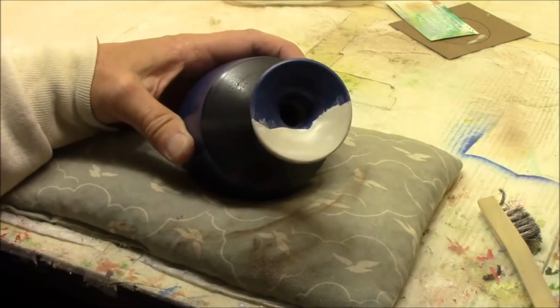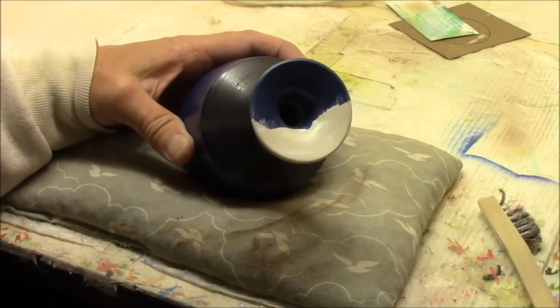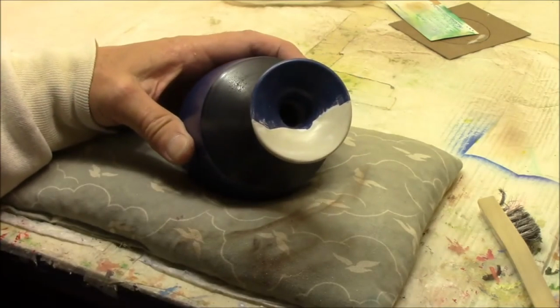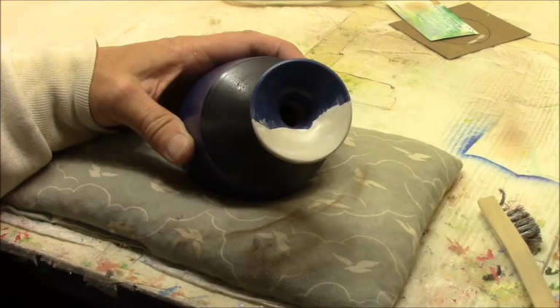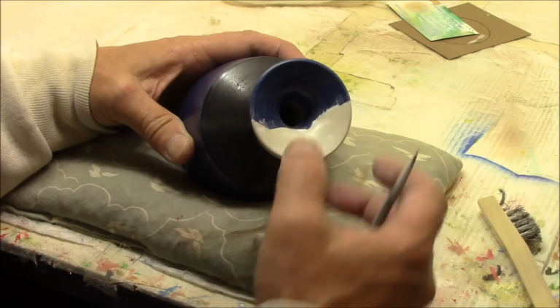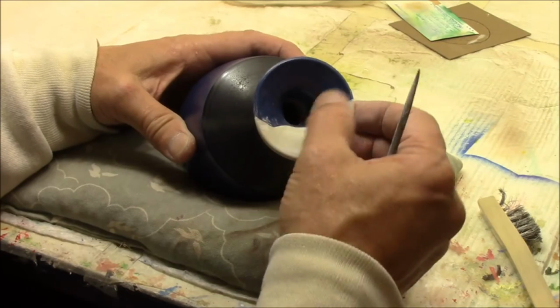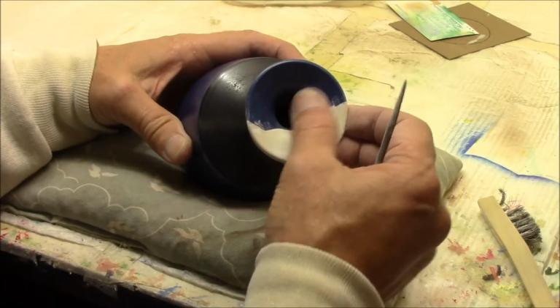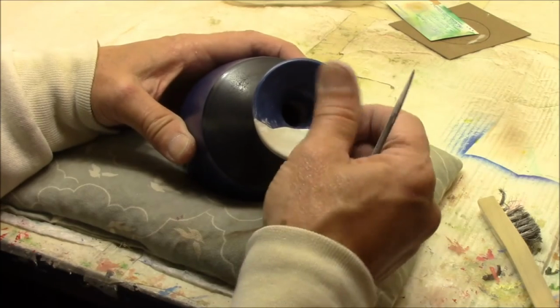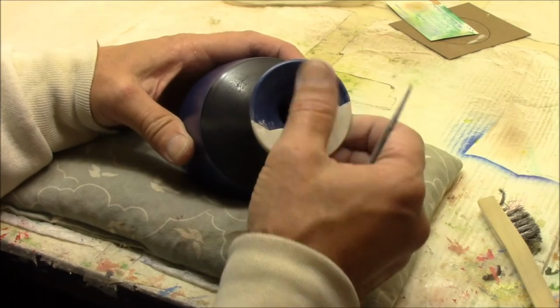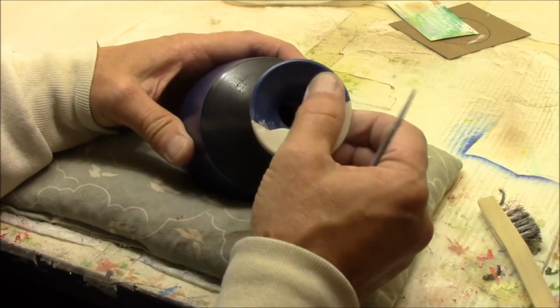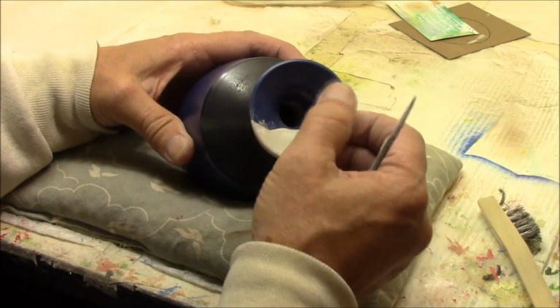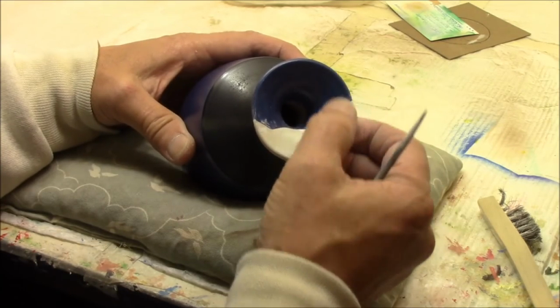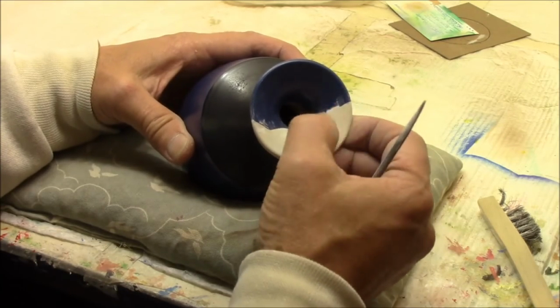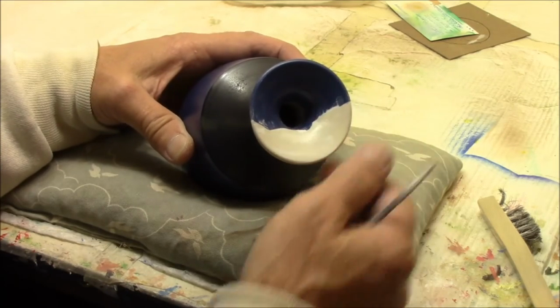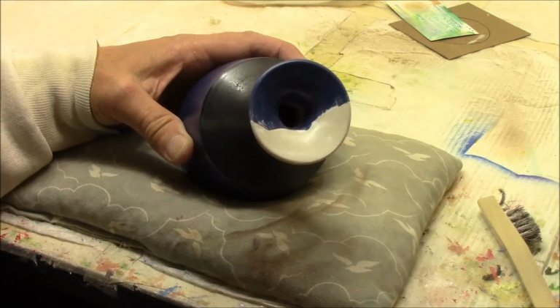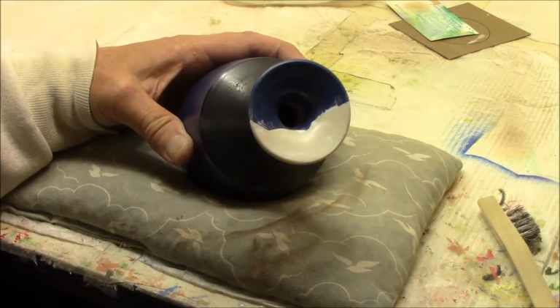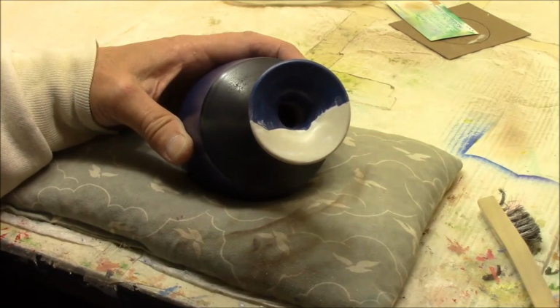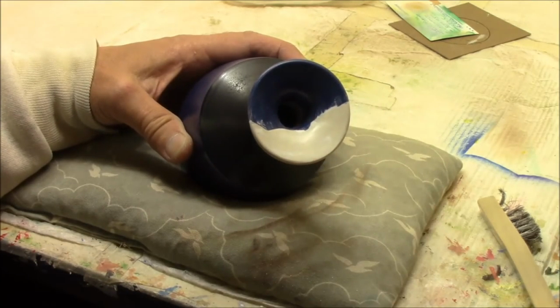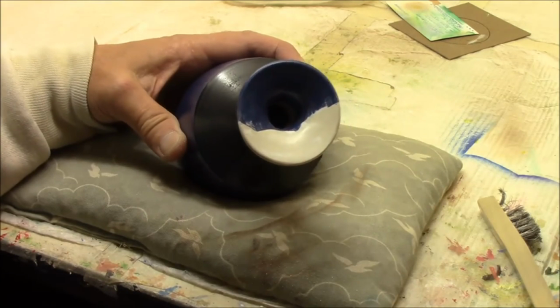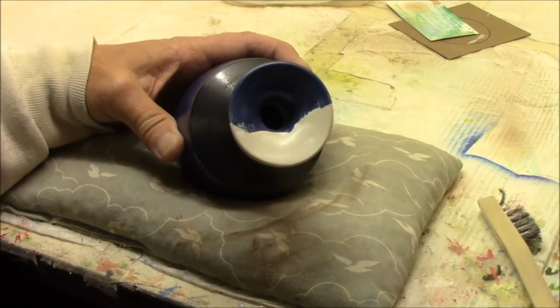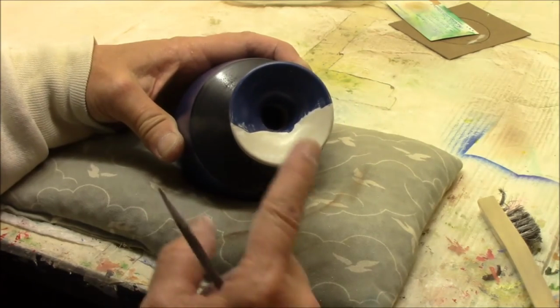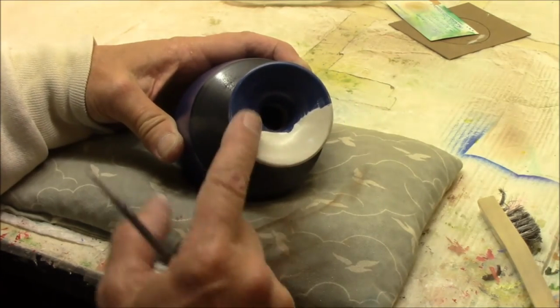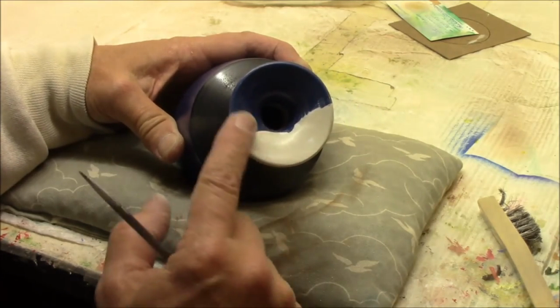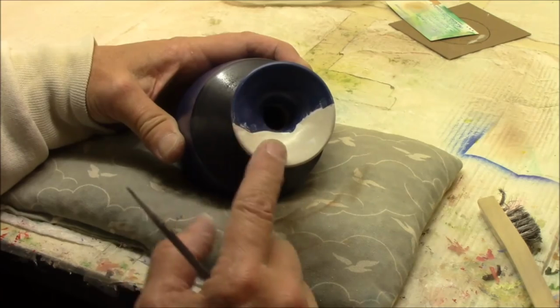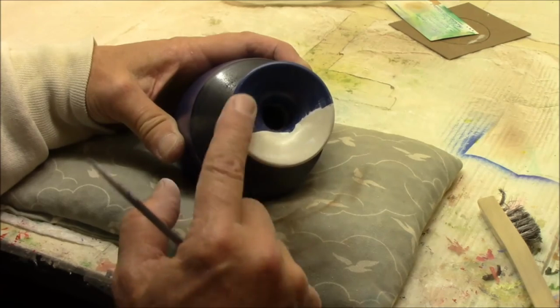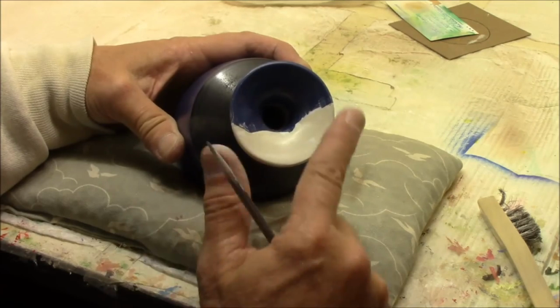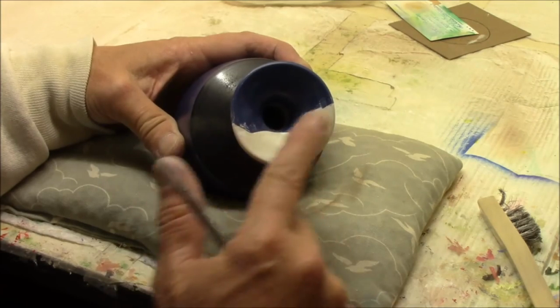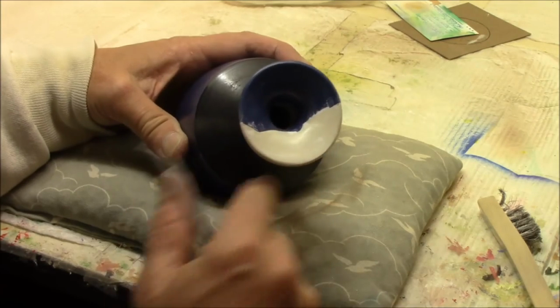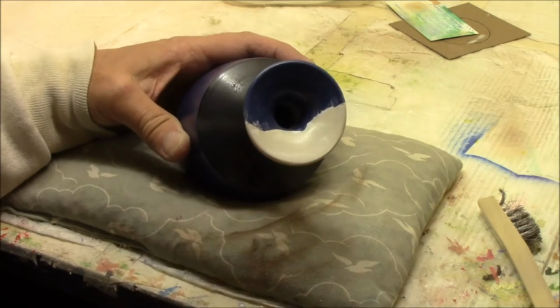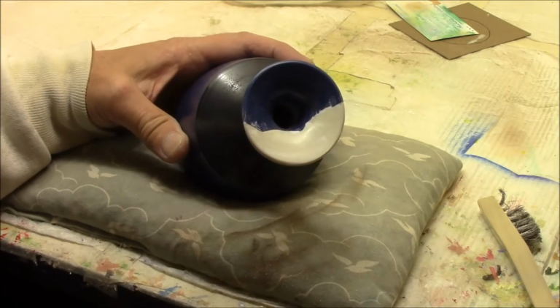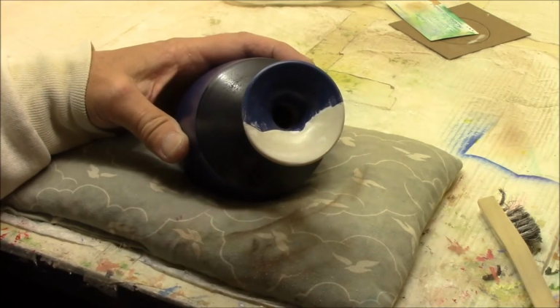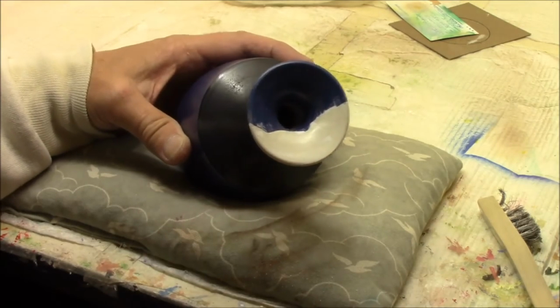Kind of like that. I'll do another fine fill on that — we'll probably do another pass.